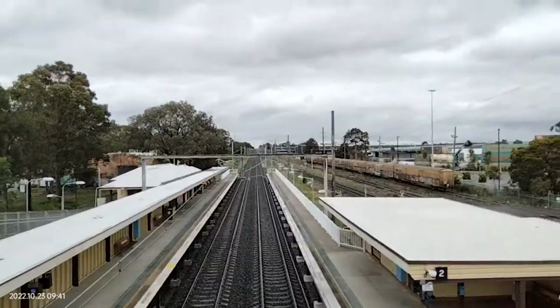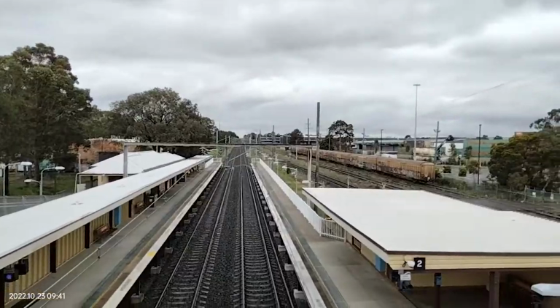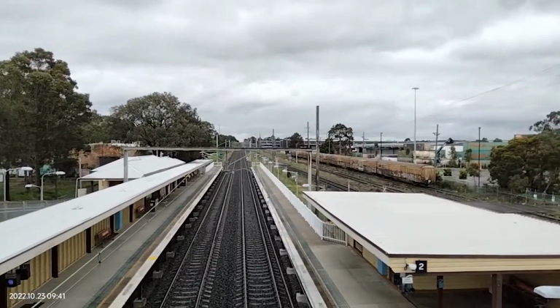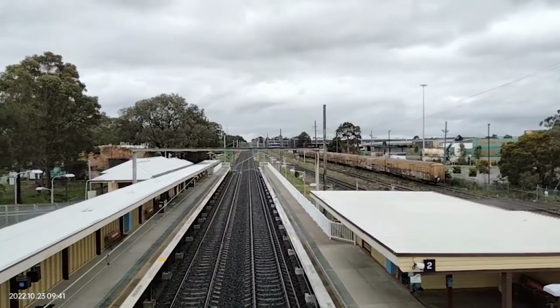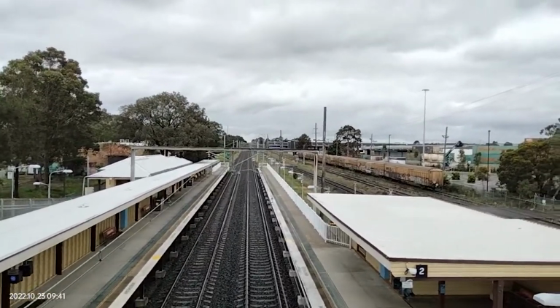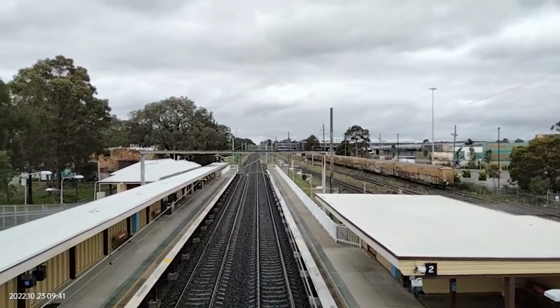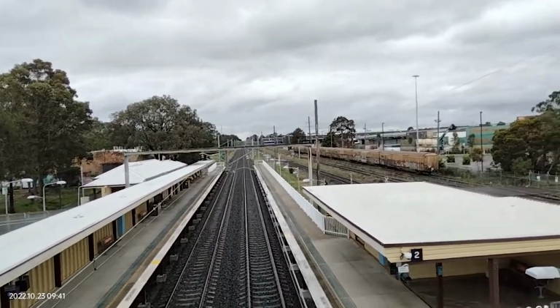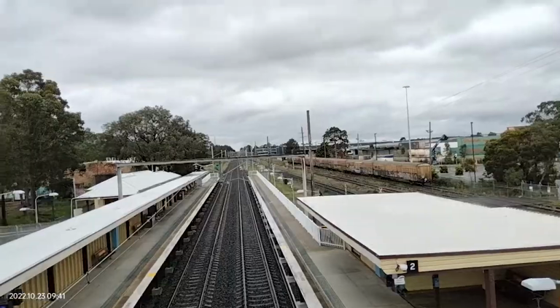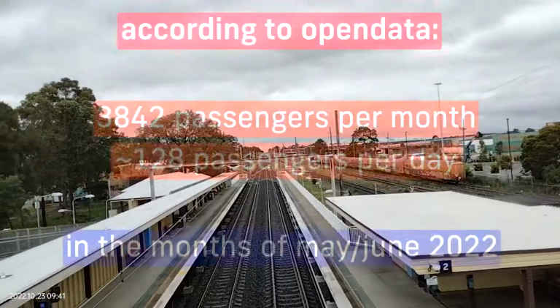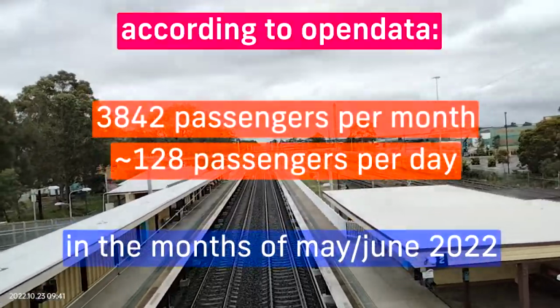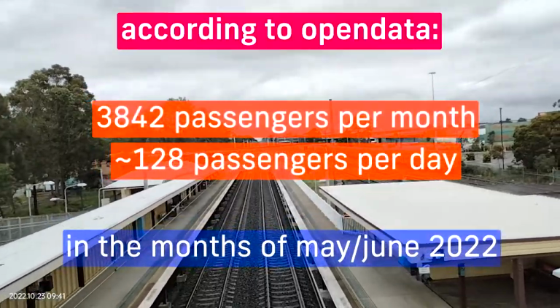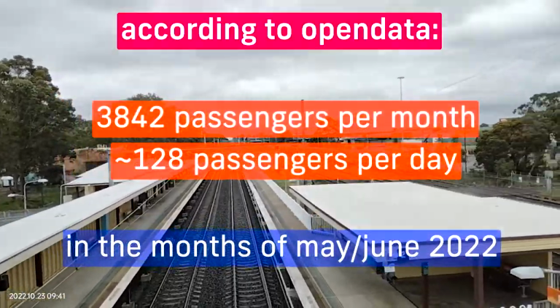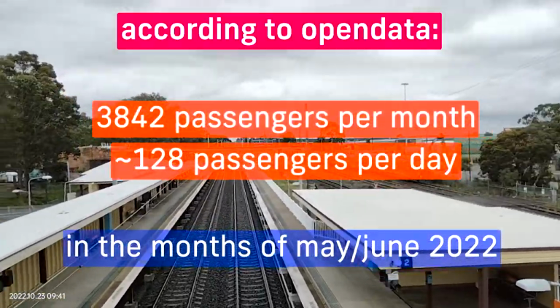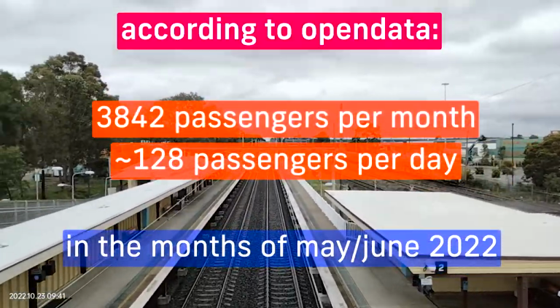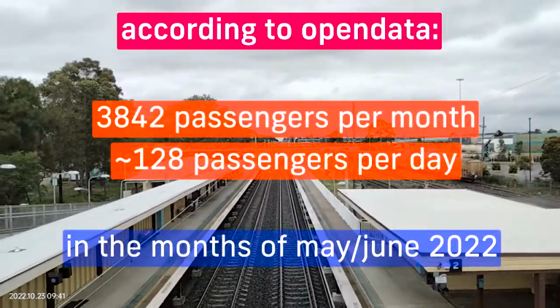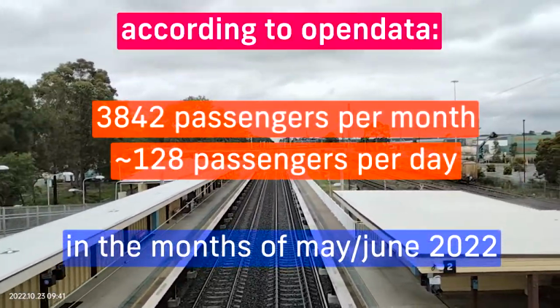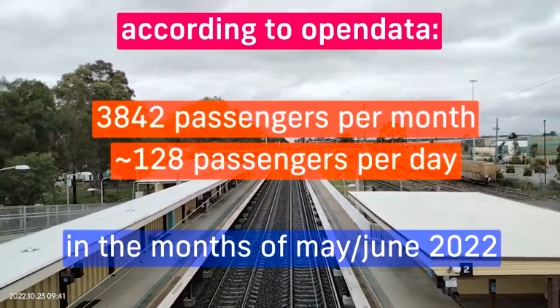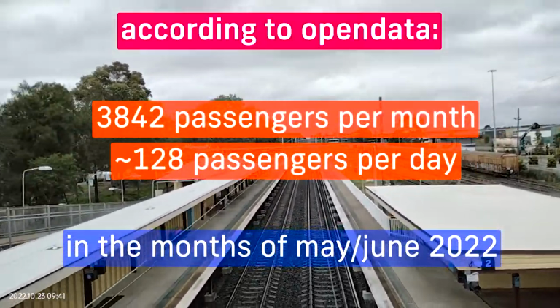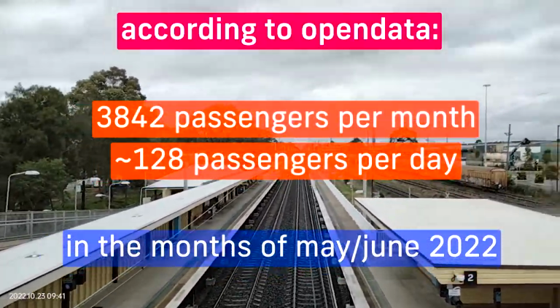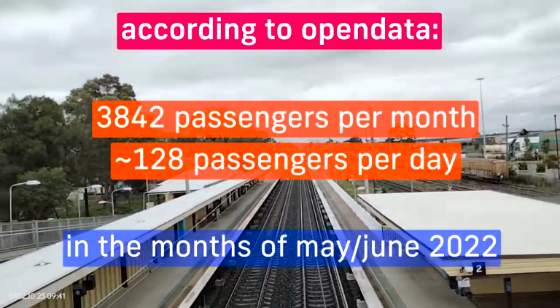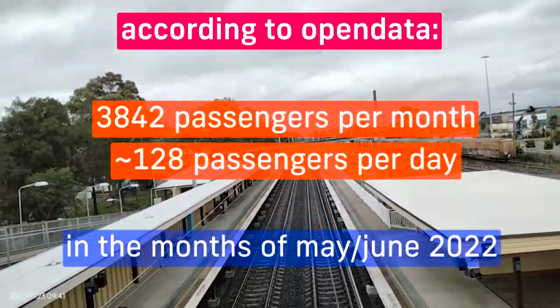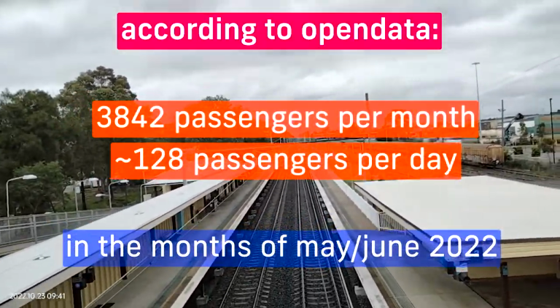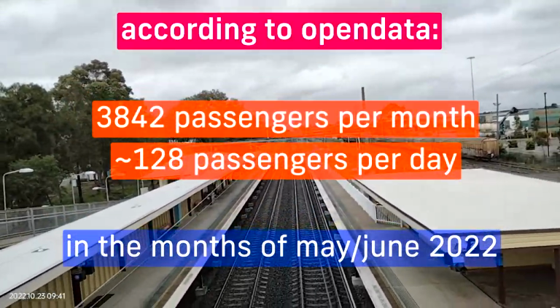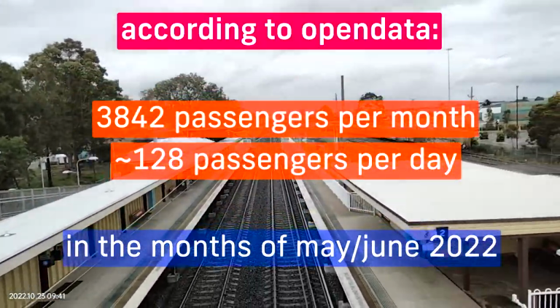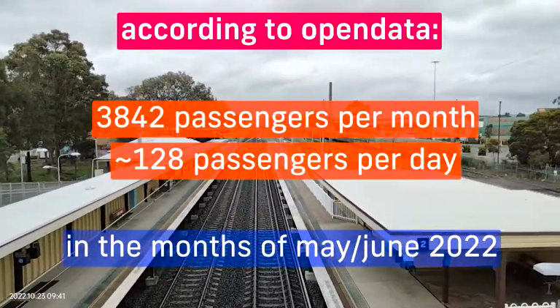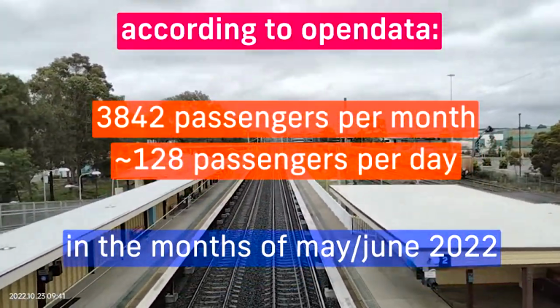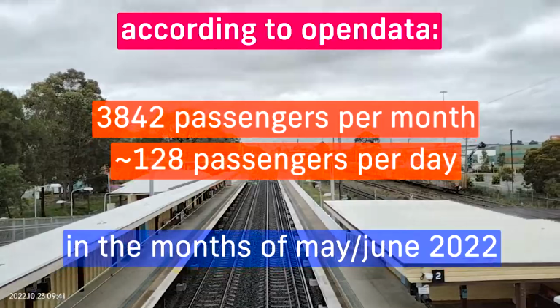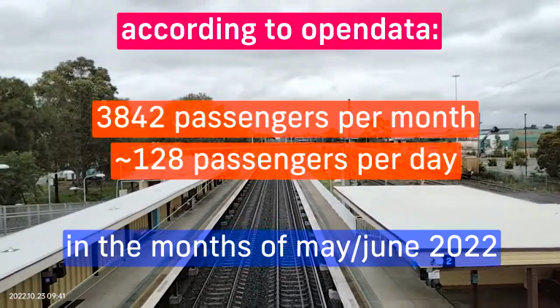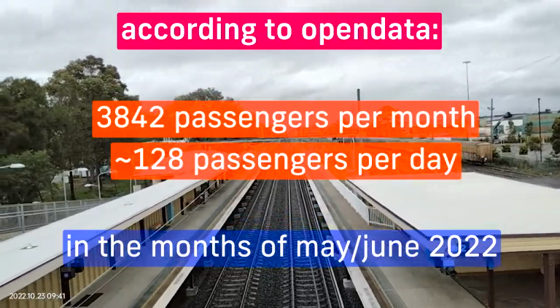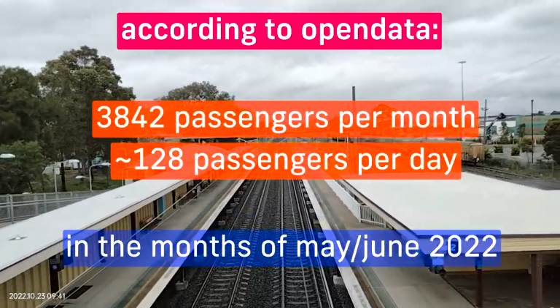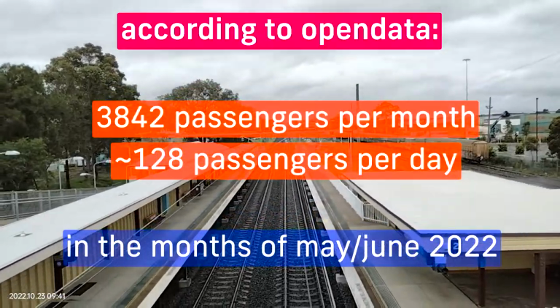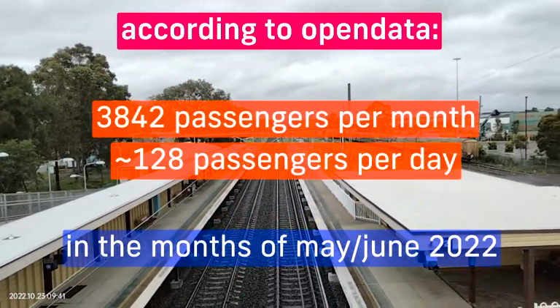Layton Field station has a low patronage of 3,842 passengers per month, which comes down to about 128 passengers per day.